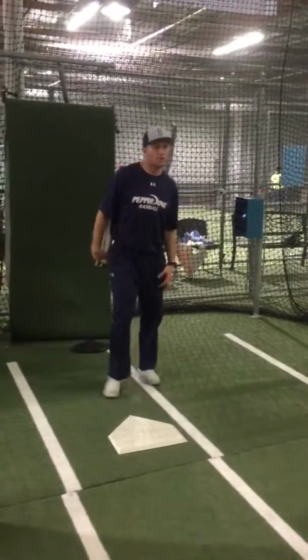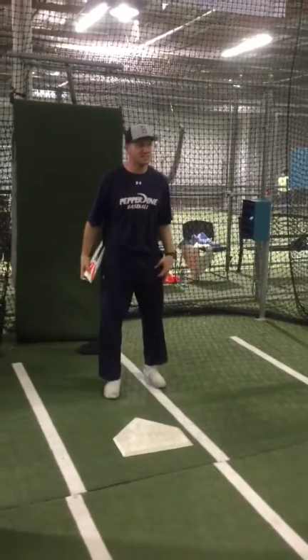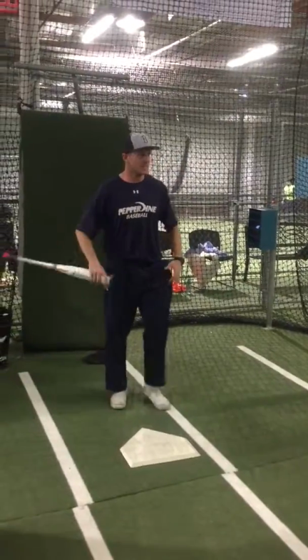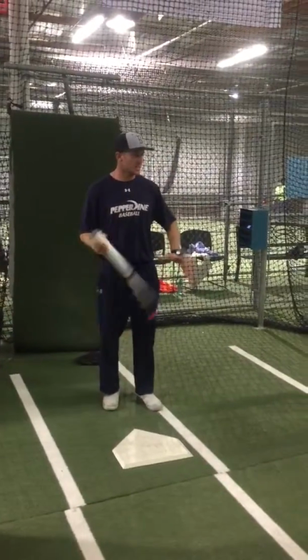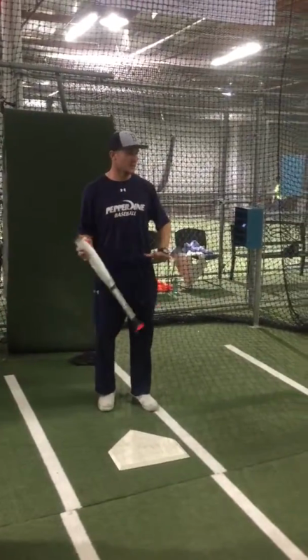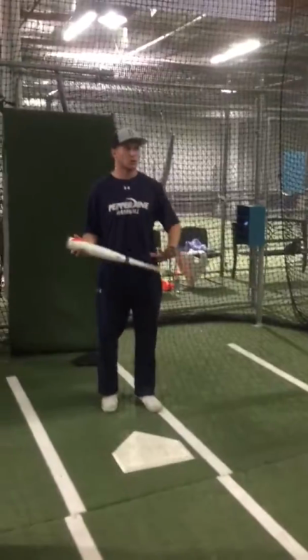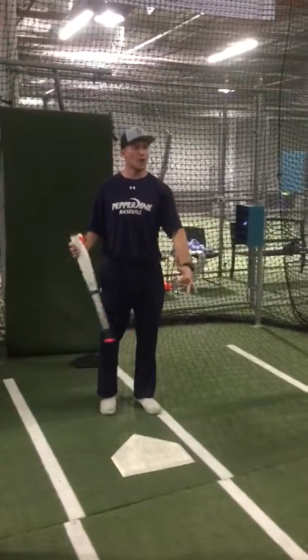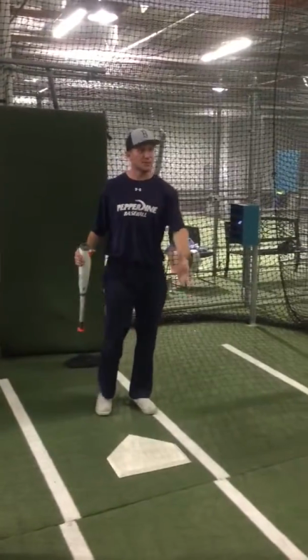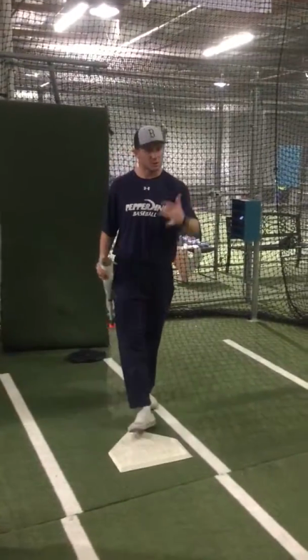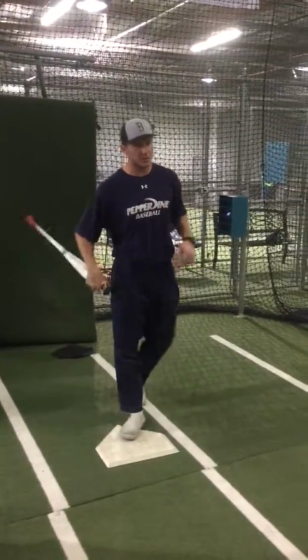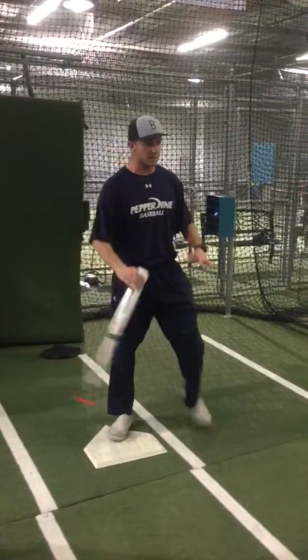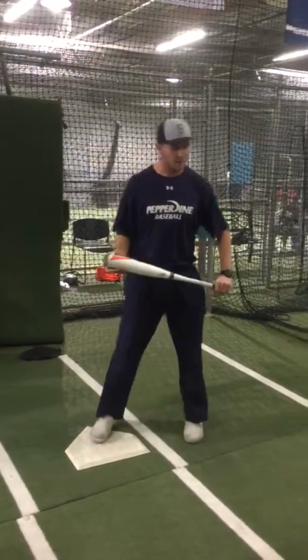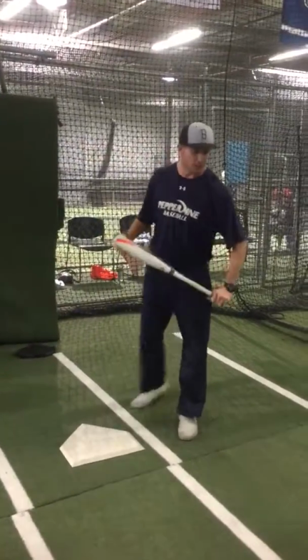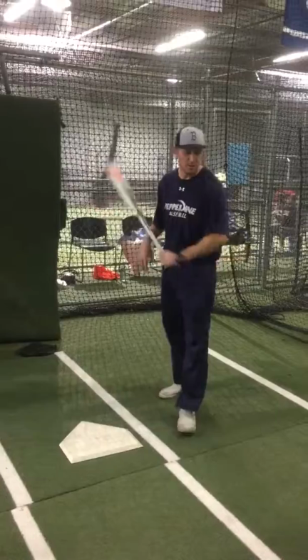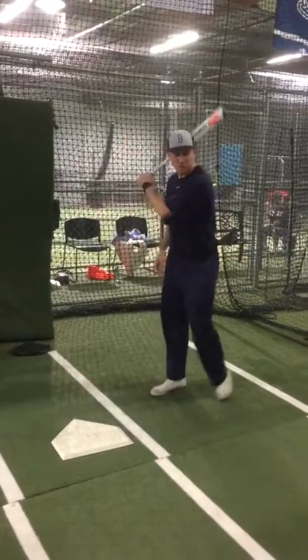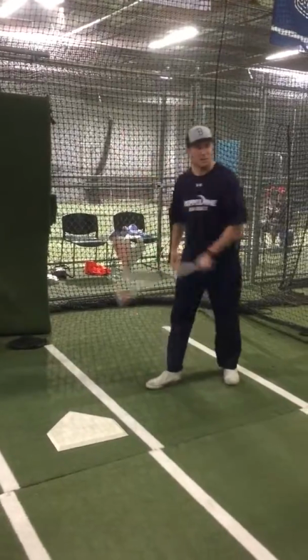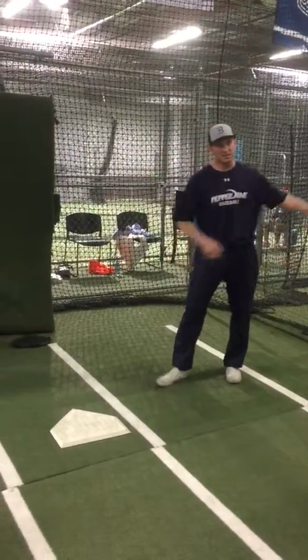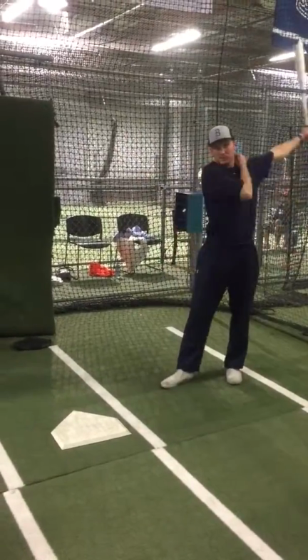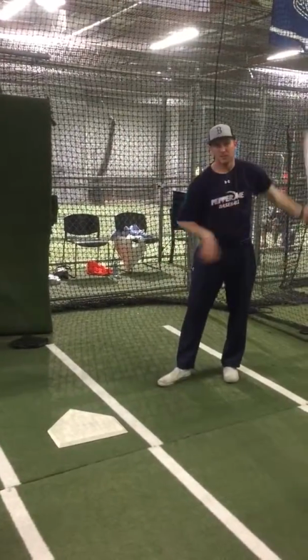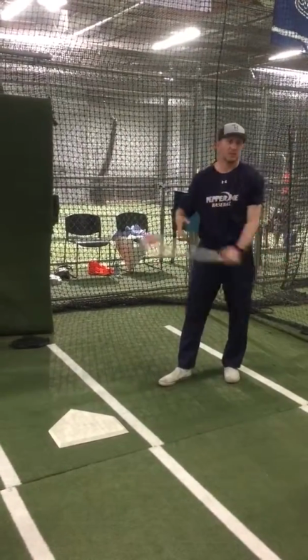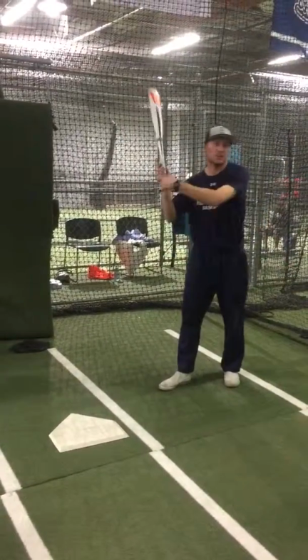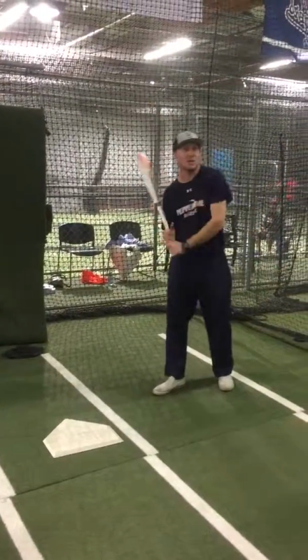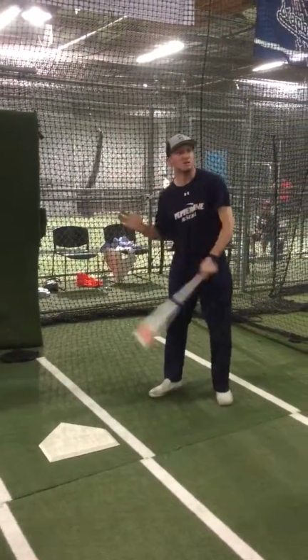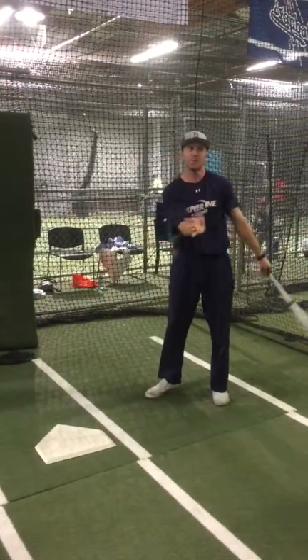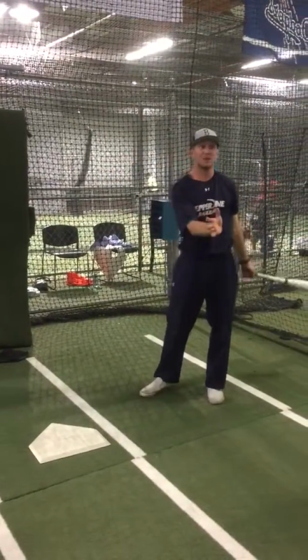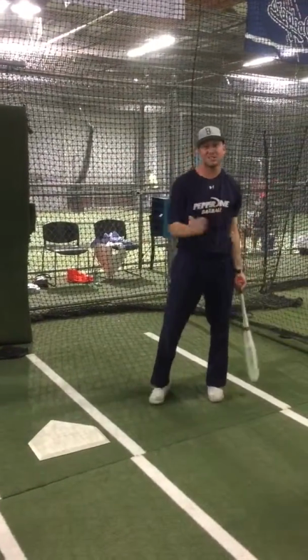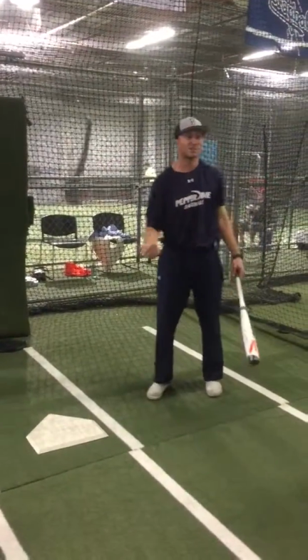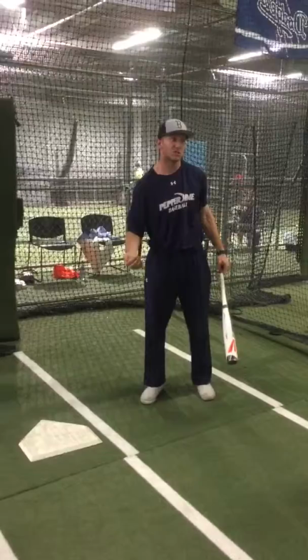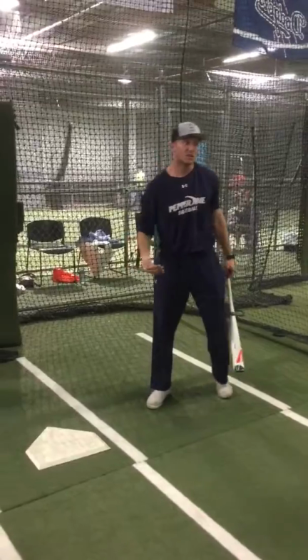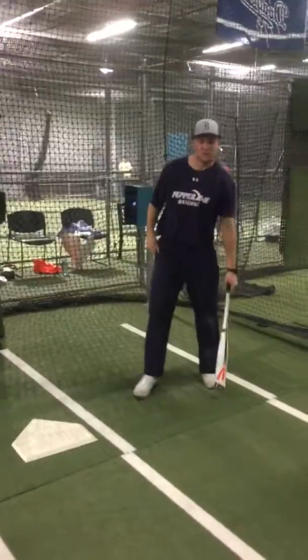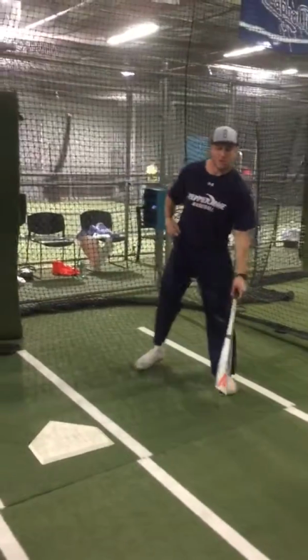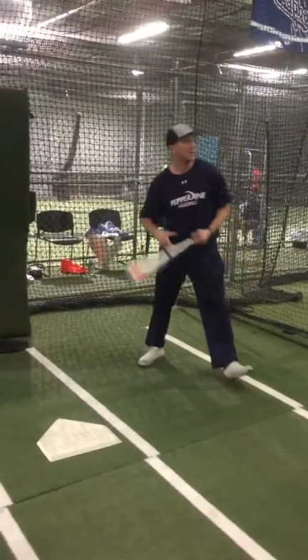We're going to do our bunting colors. I'll do the righties first and then I'll do the lefties after that. Bunting — first thing is first, we got to scoot up in the batter's box and get a little closer. So watch how we do that.